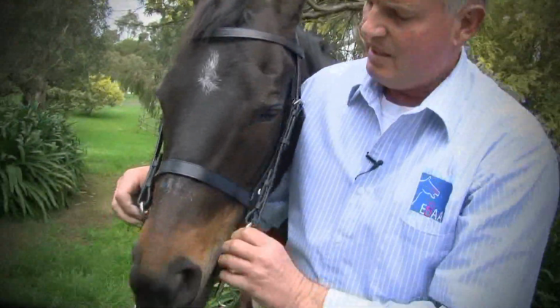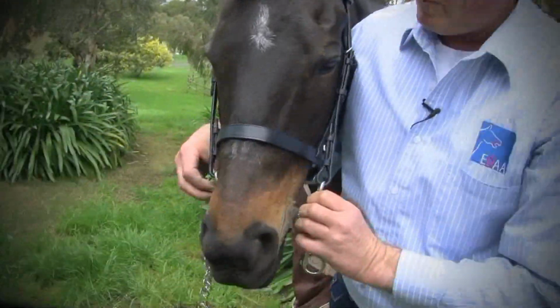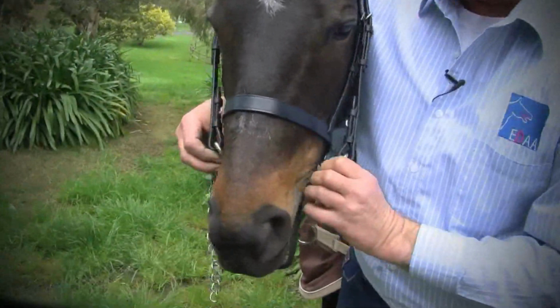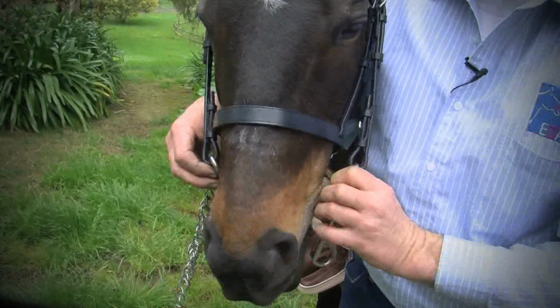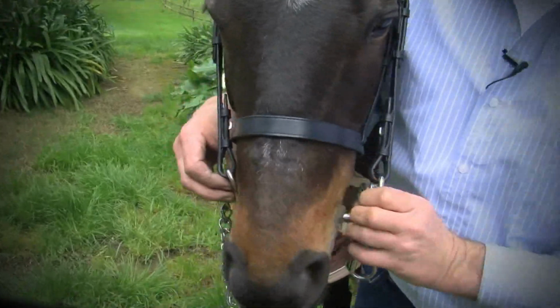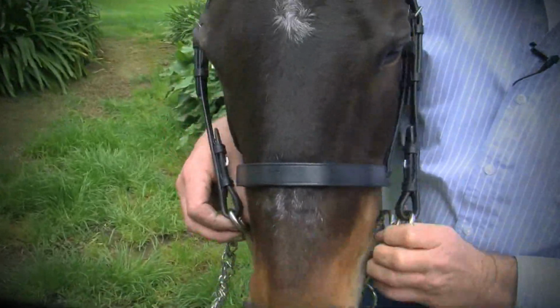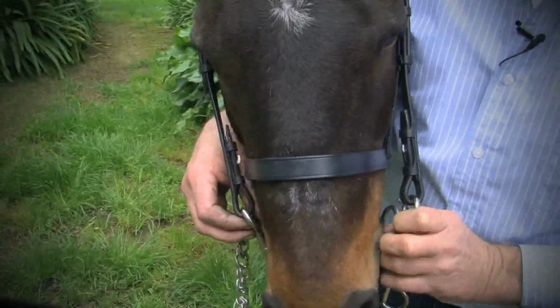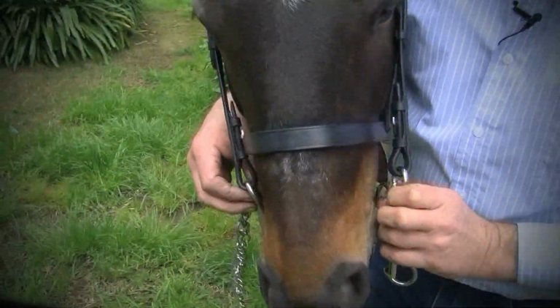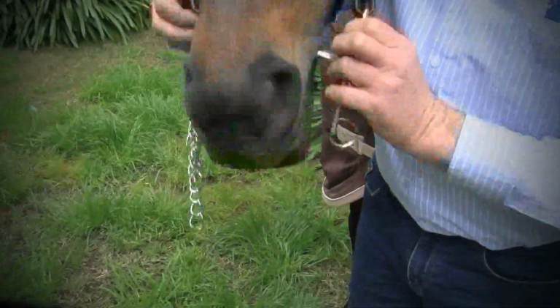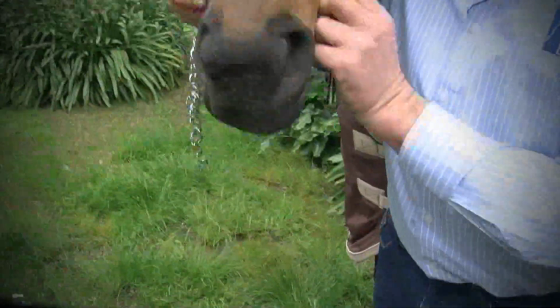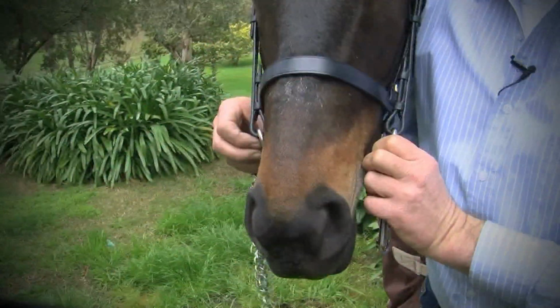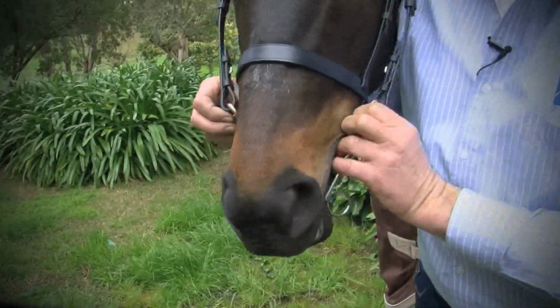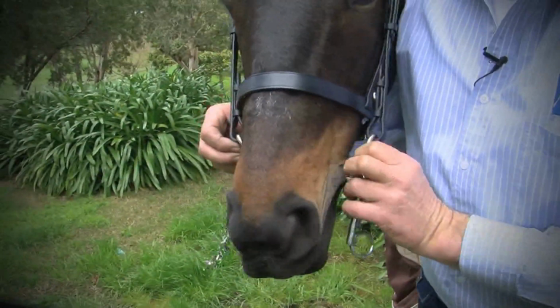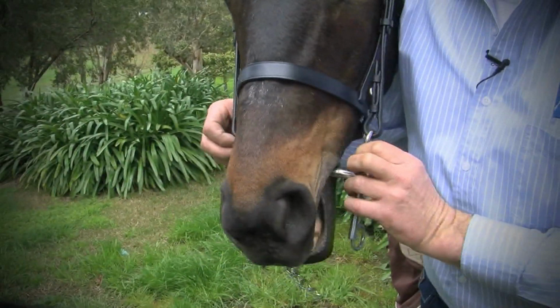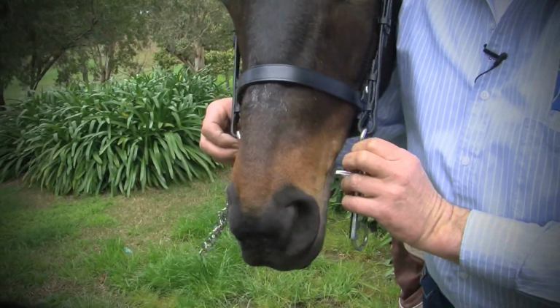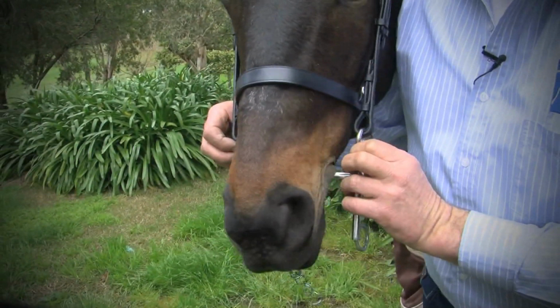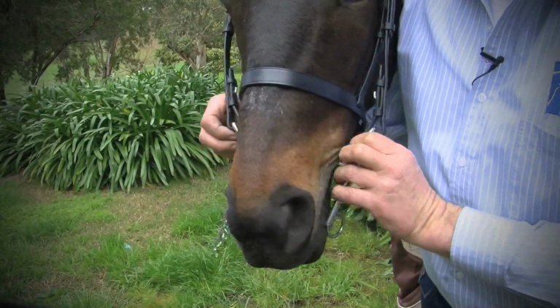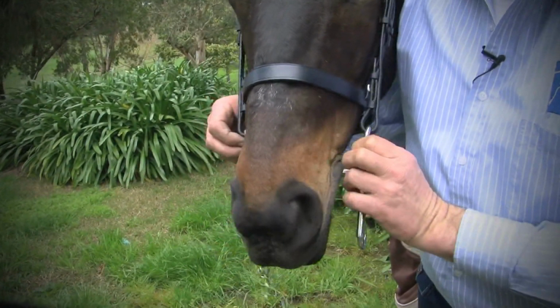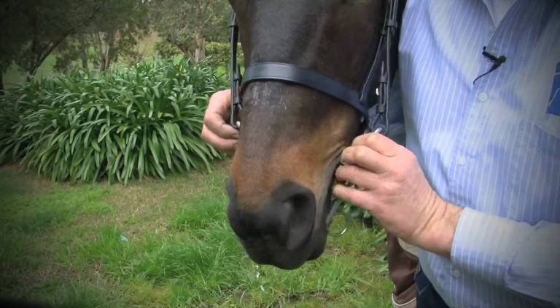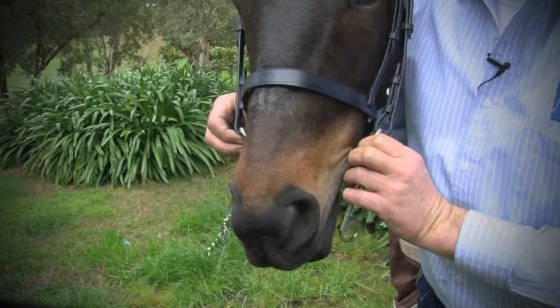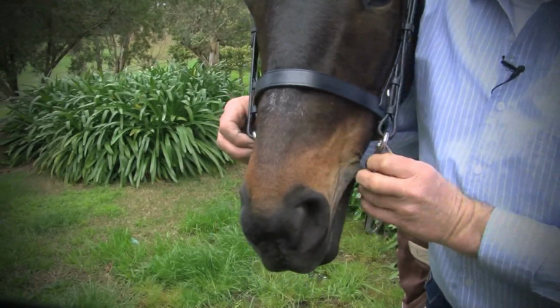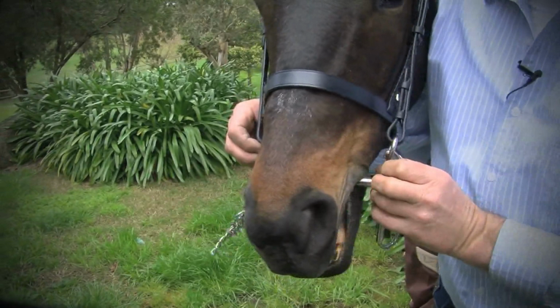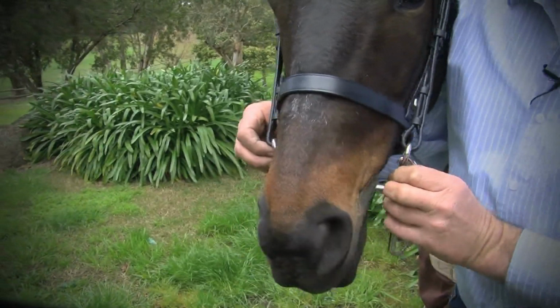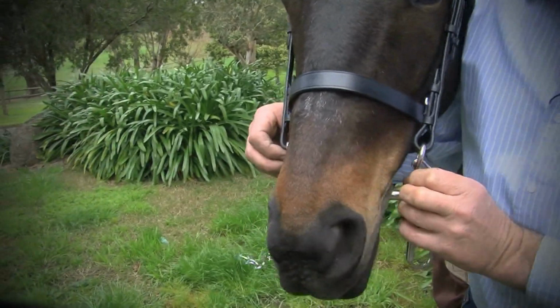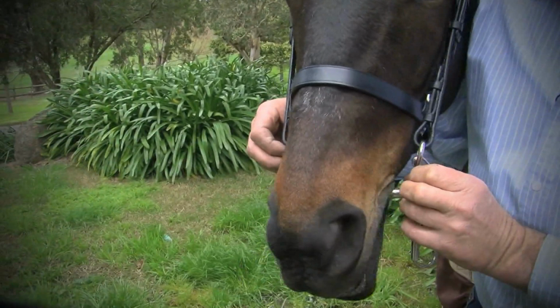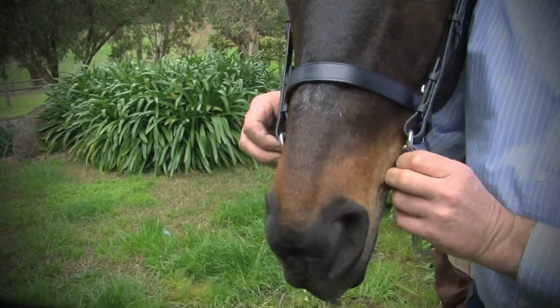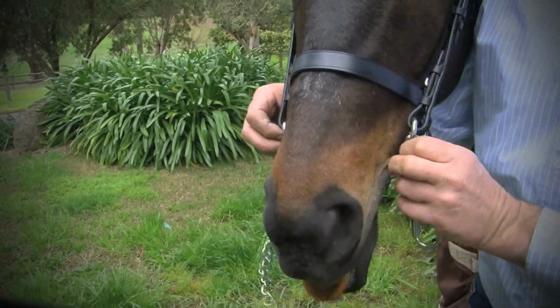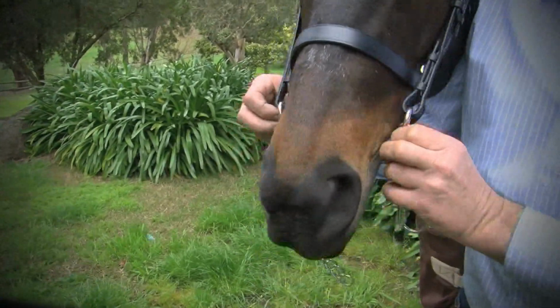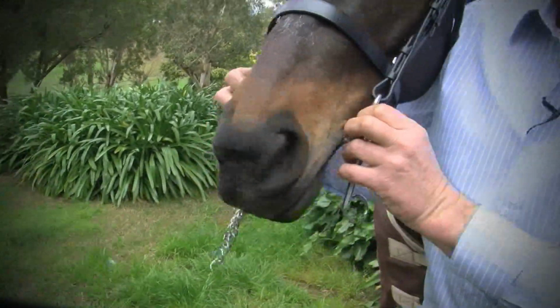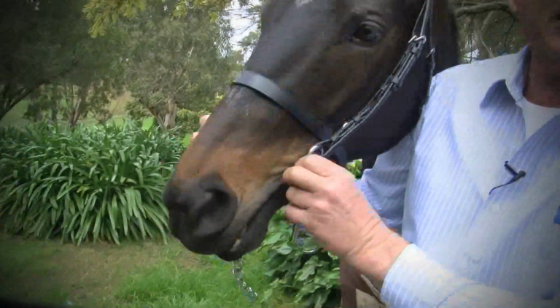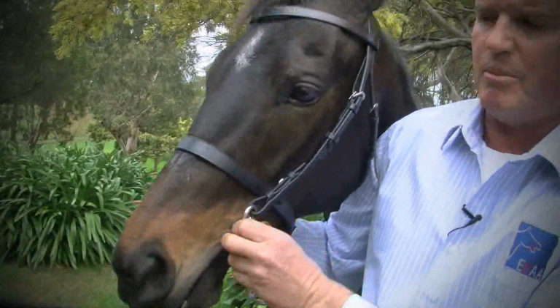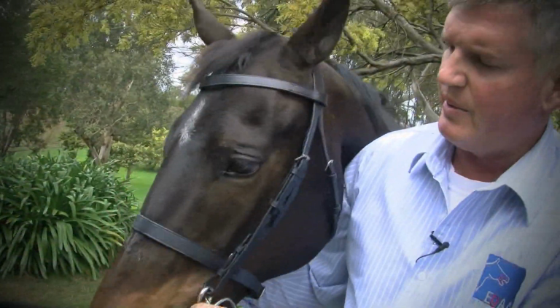So we'd look for a jointed Pelham that was two centimetres — half an inch, three quarters of an inch — narrower than this for it to fit this particular pony.